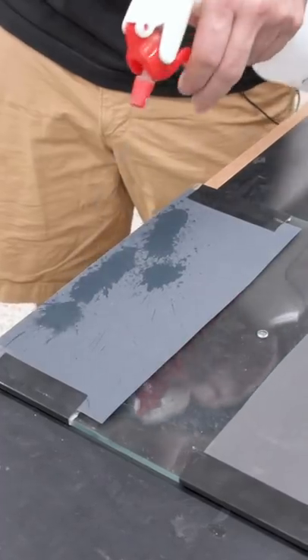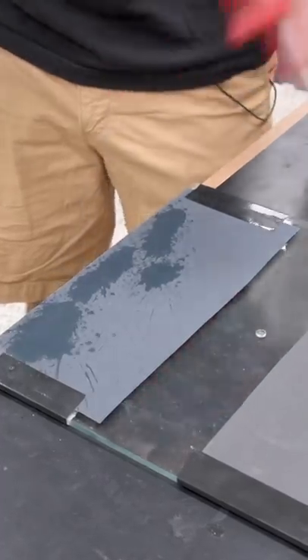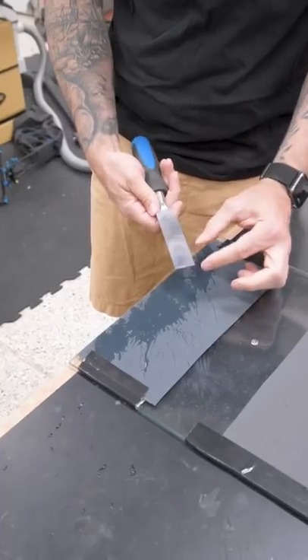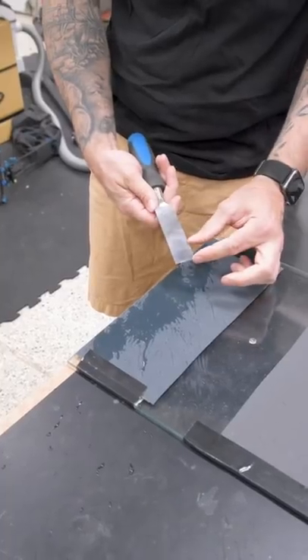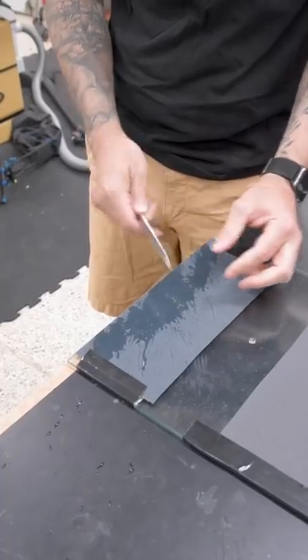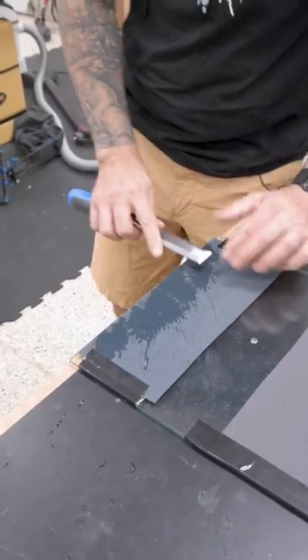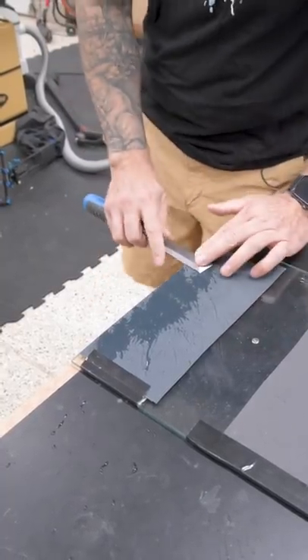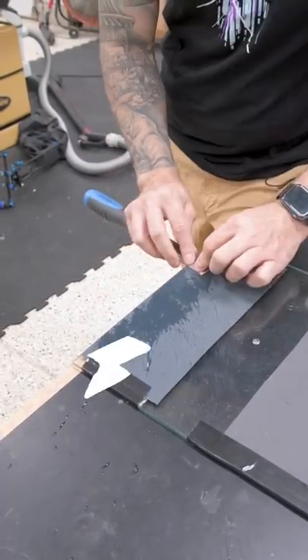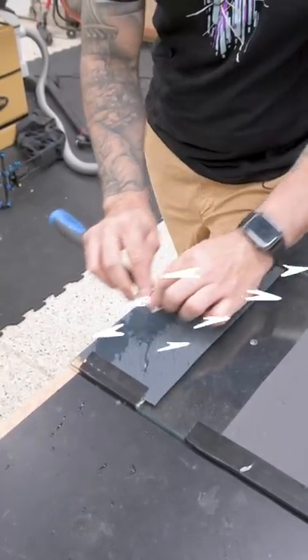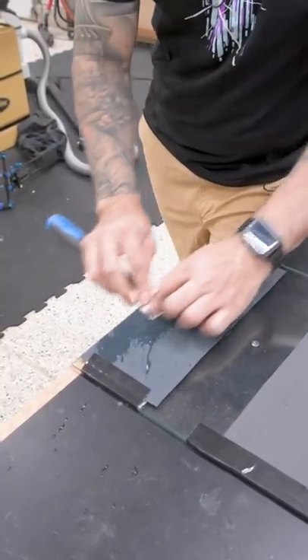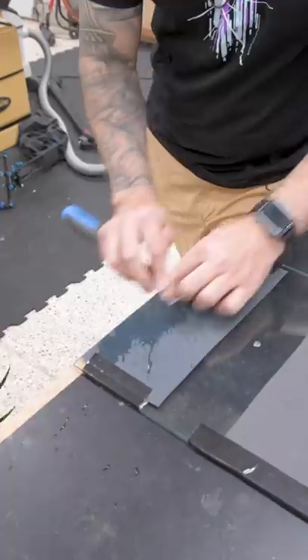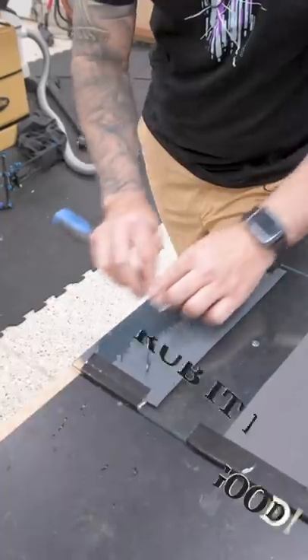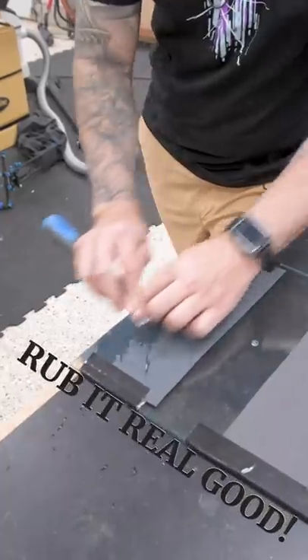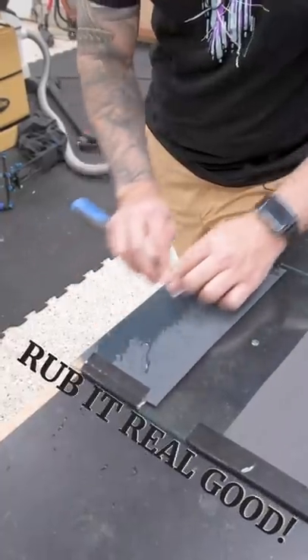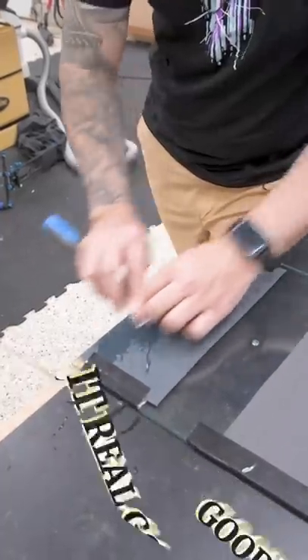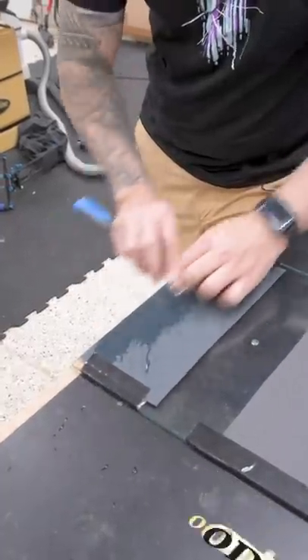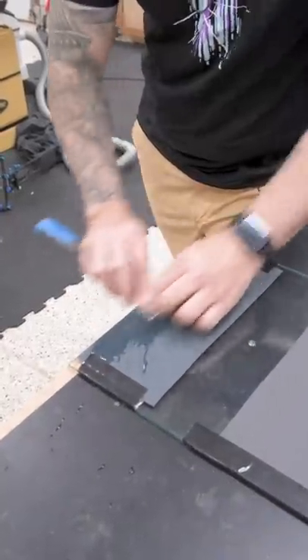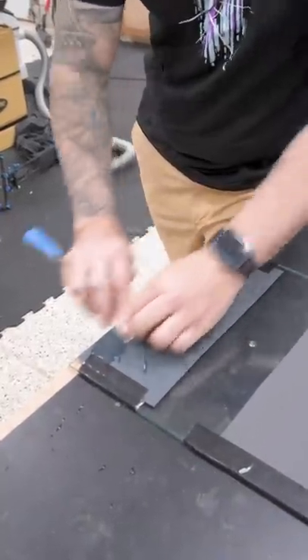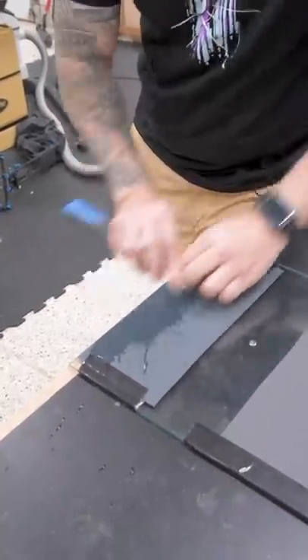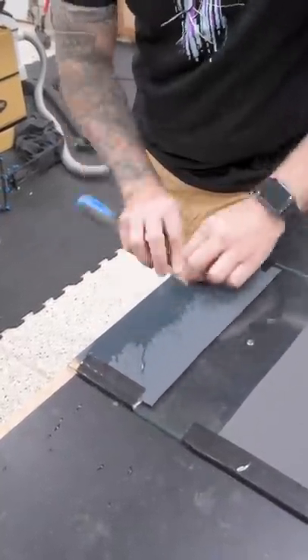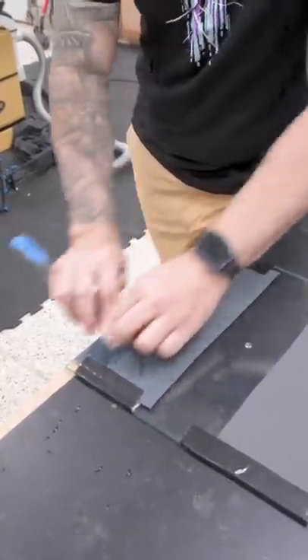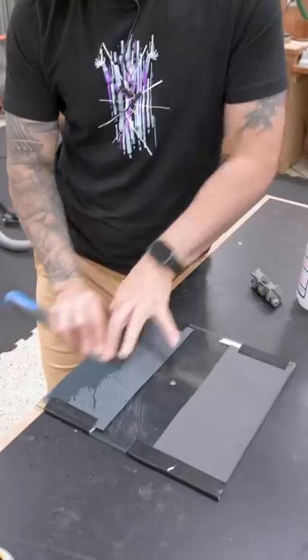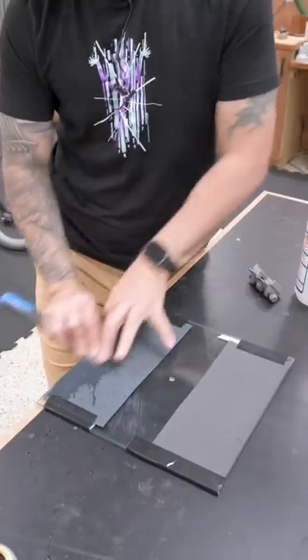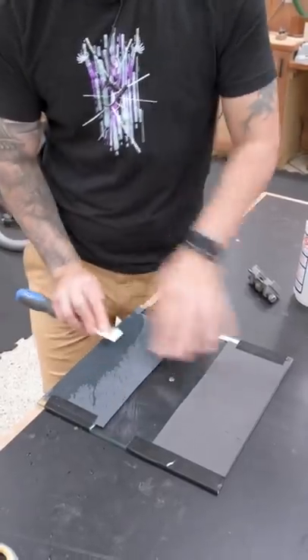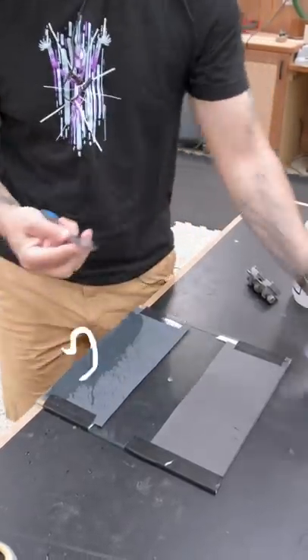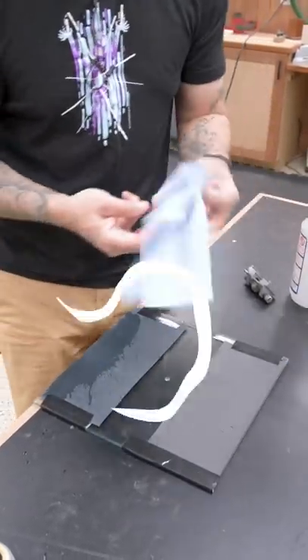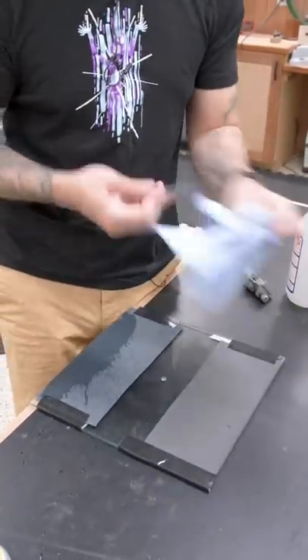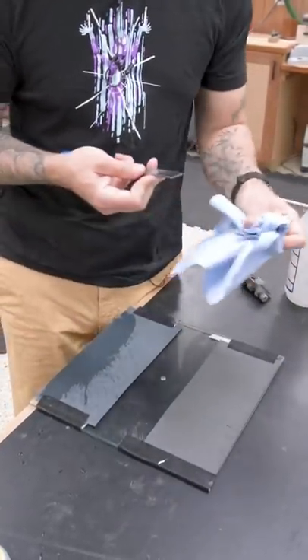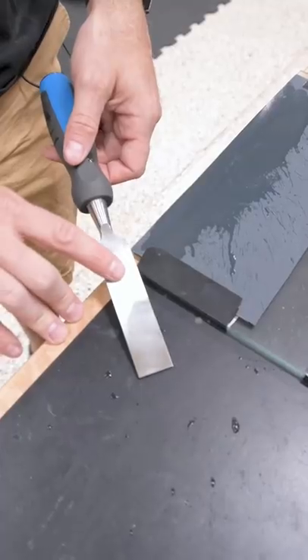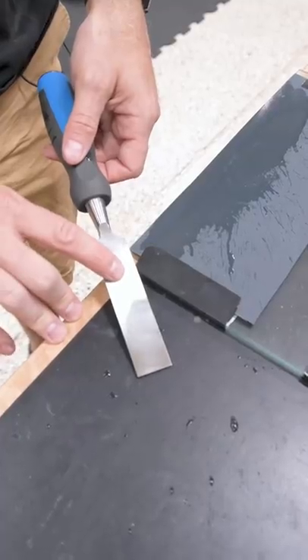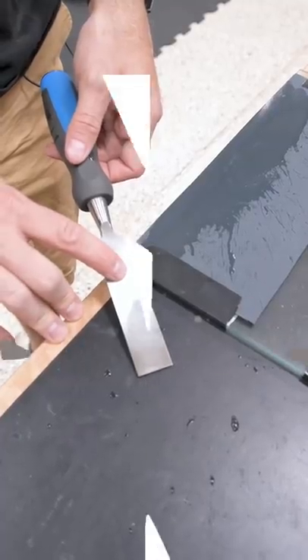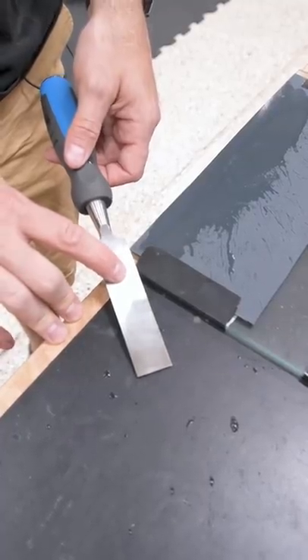First, we'll flatten the back of the chisel starting with 320 grit. A little water serves as a lube. Now rub it like it owes you money. Eventually, you'll see the factory grind marks disappear, replaced by the scratch pattern from the paper. There's no need to flatten the entire back, just hit the first inch or so.